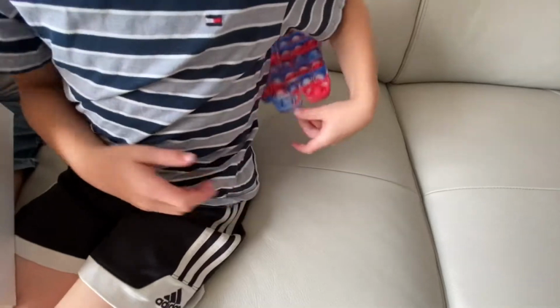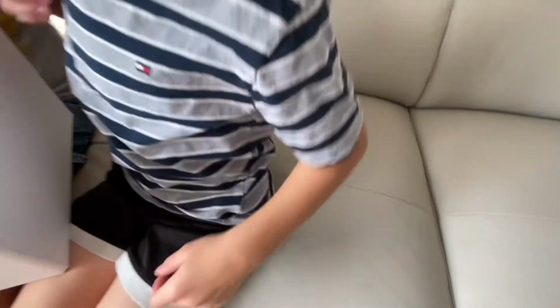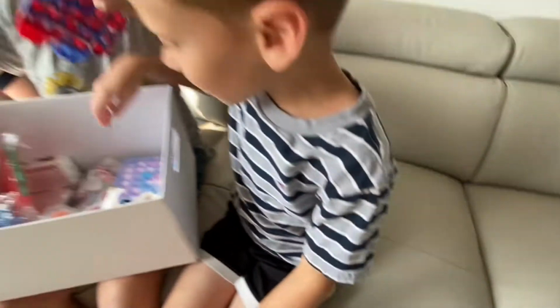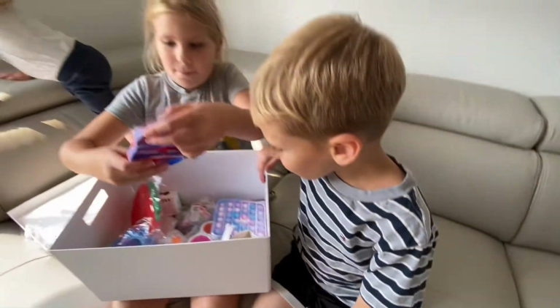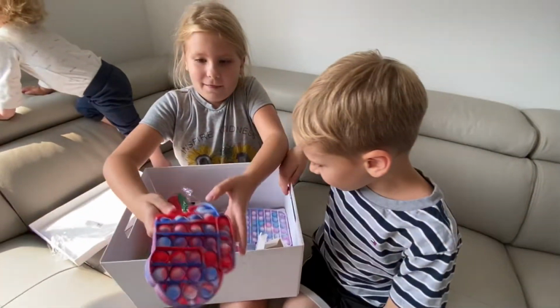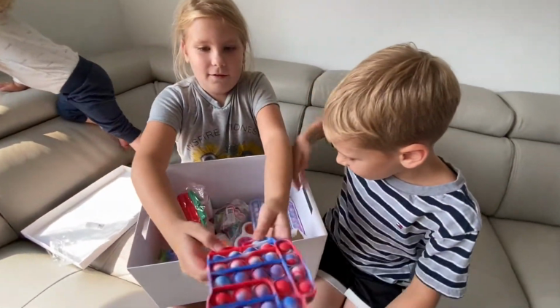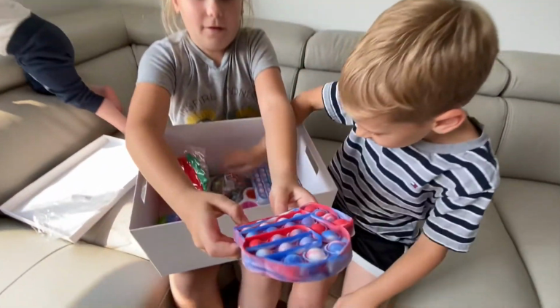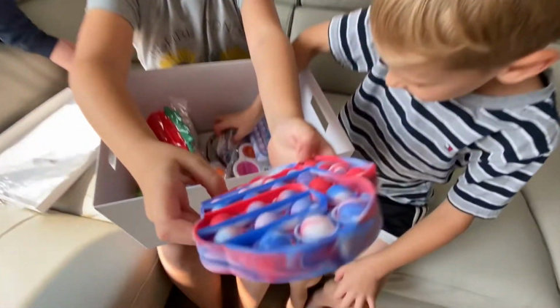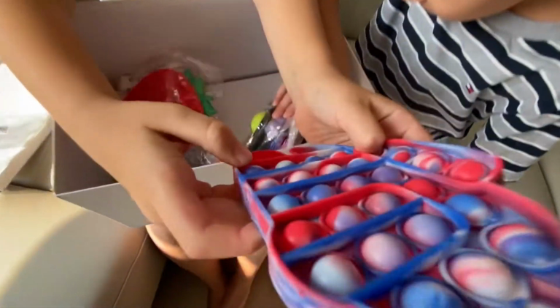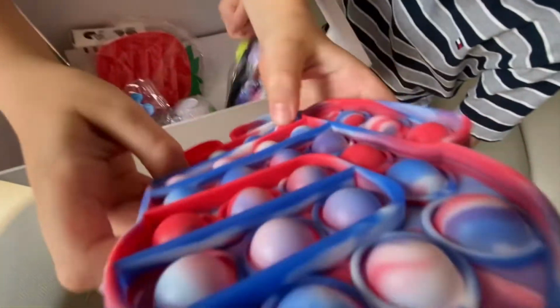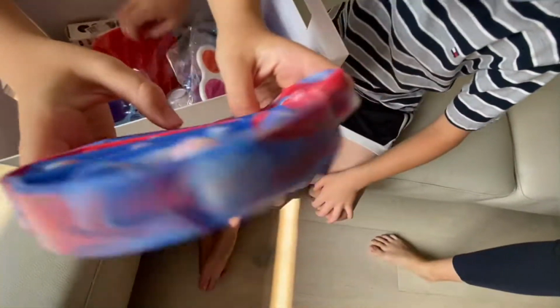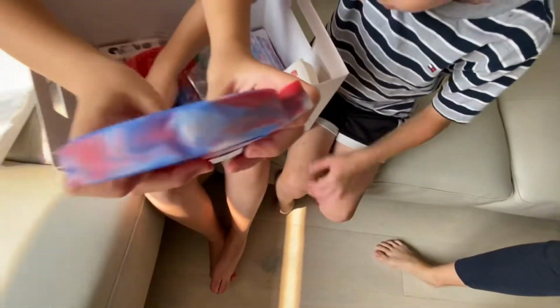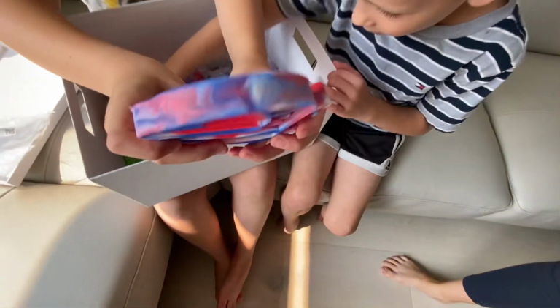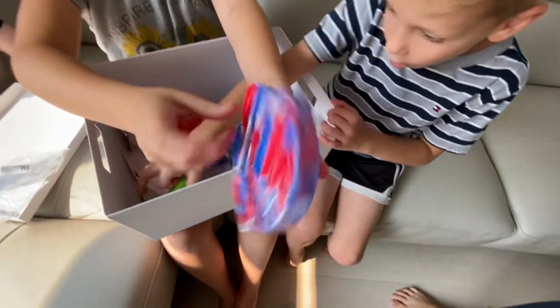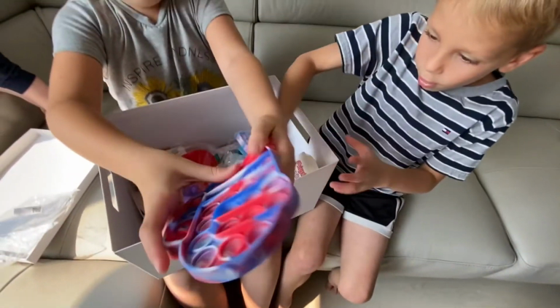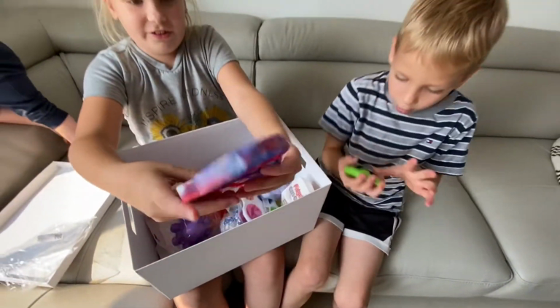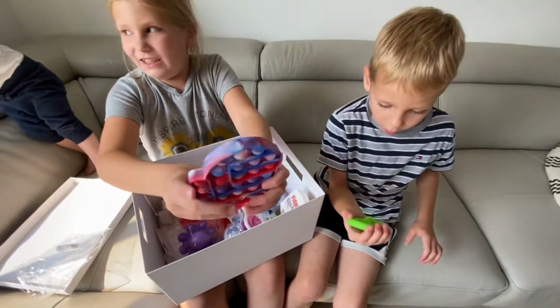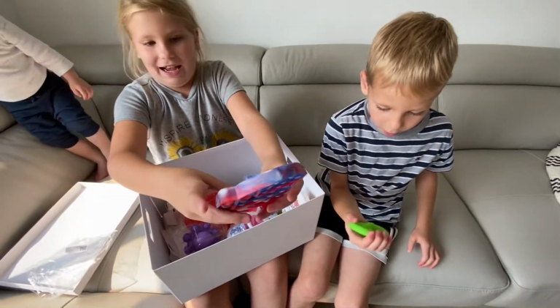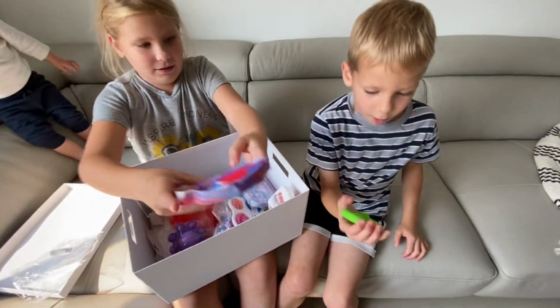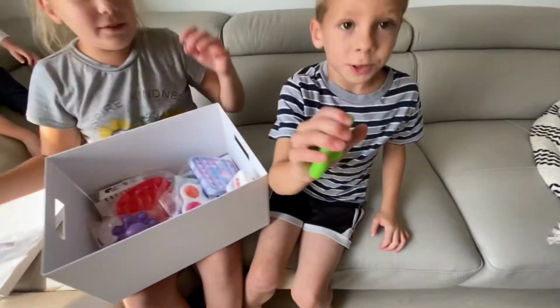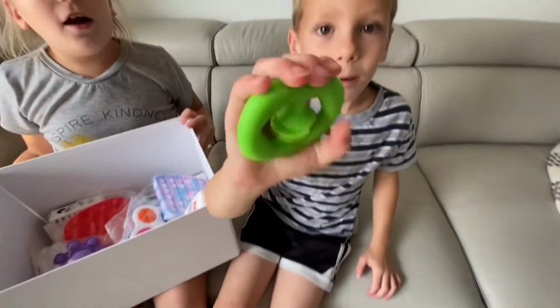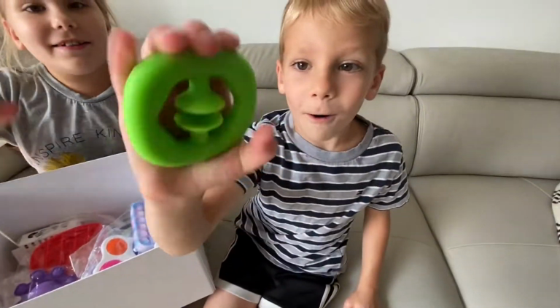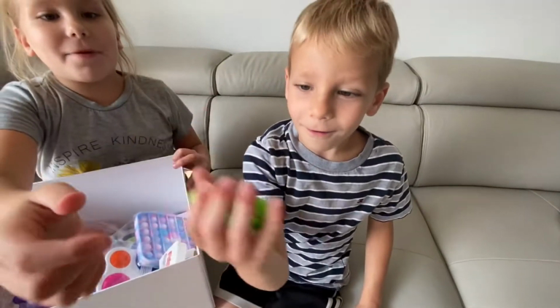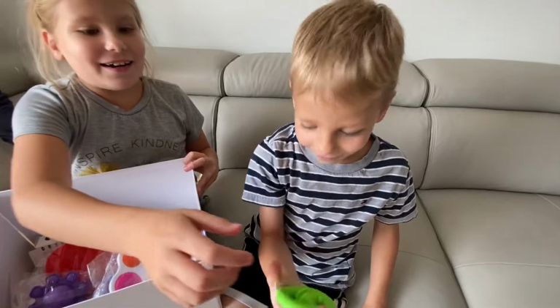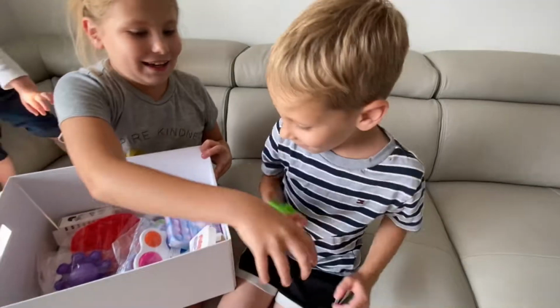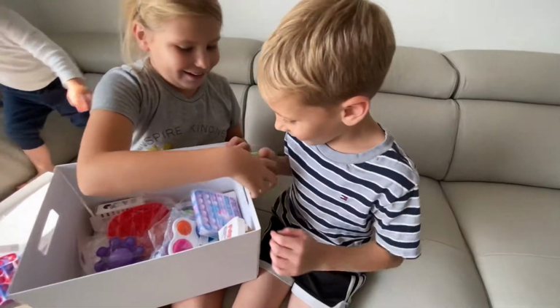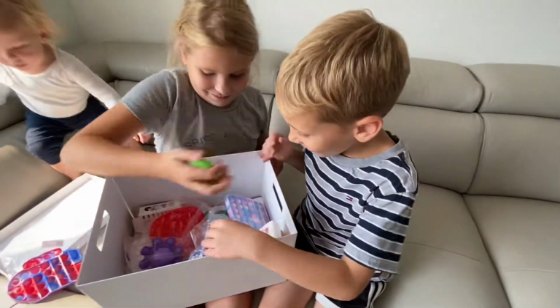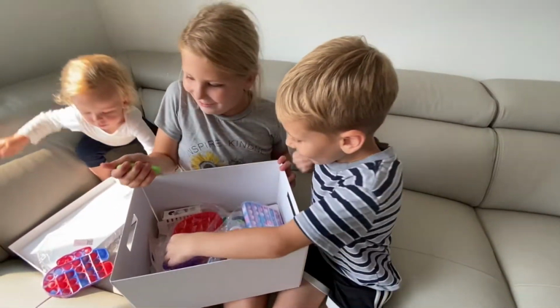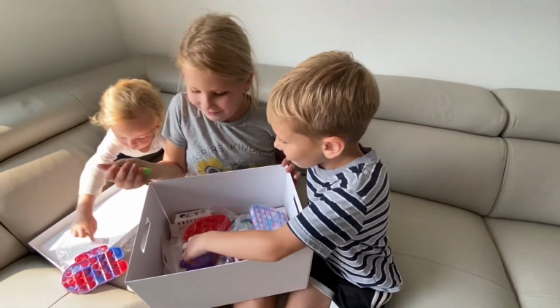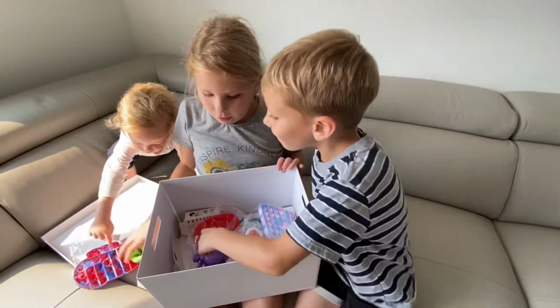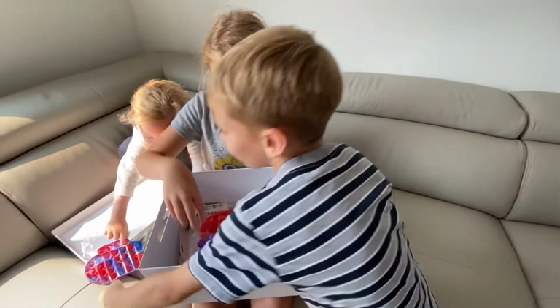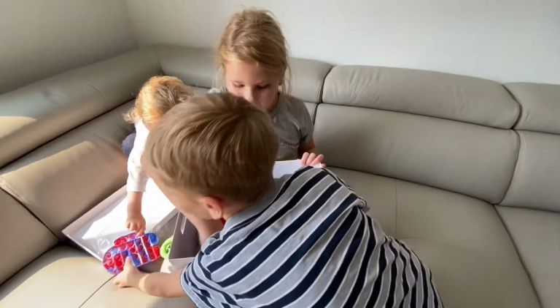Ooh, nice sound. Nice clicking sound. This is the bad side, and this is the good side. Snapper! Can I have that real quick? What else is in there?